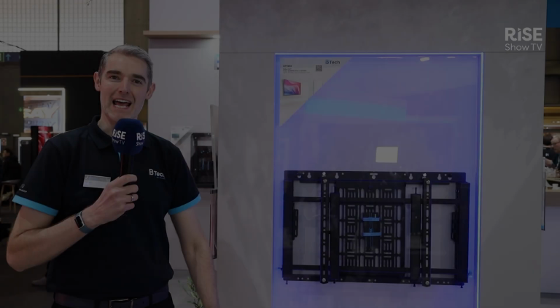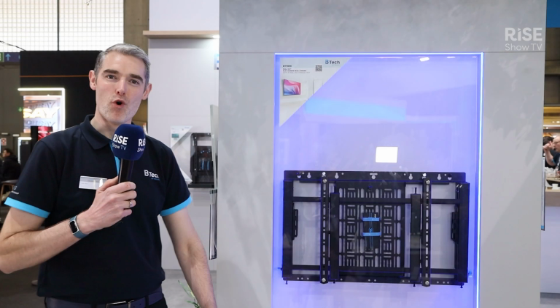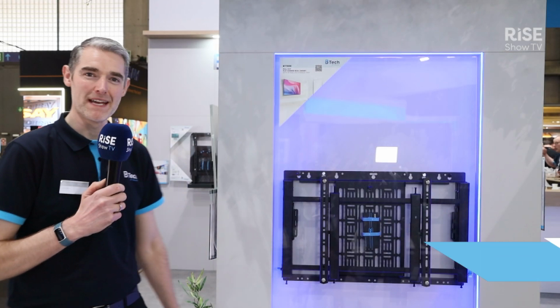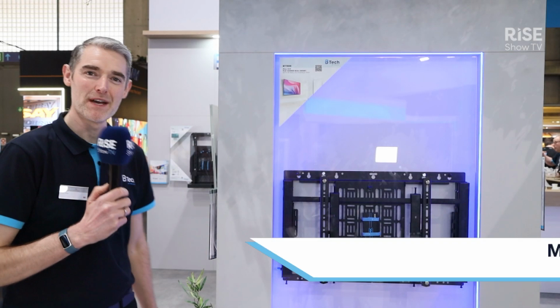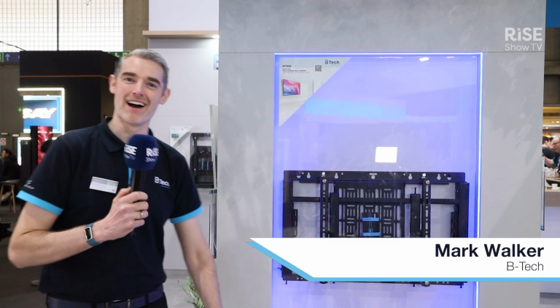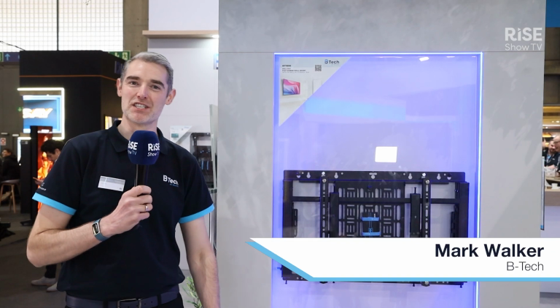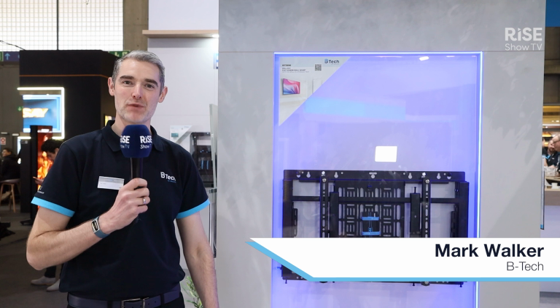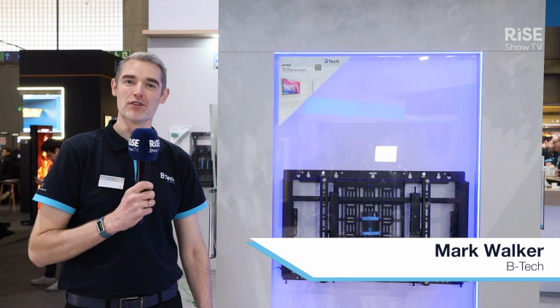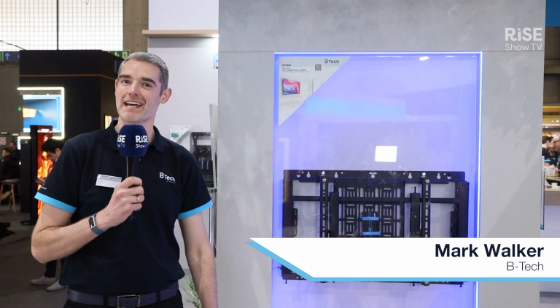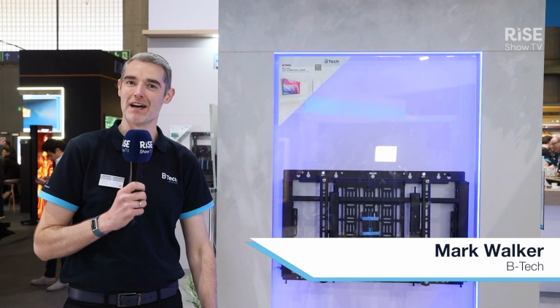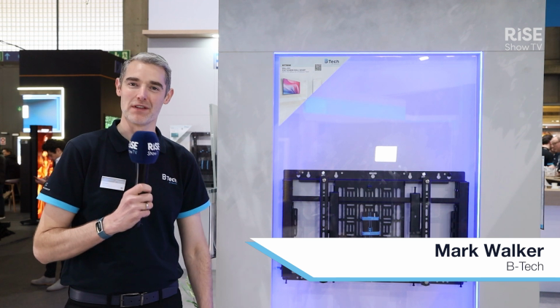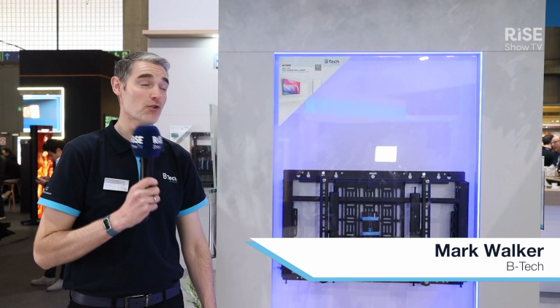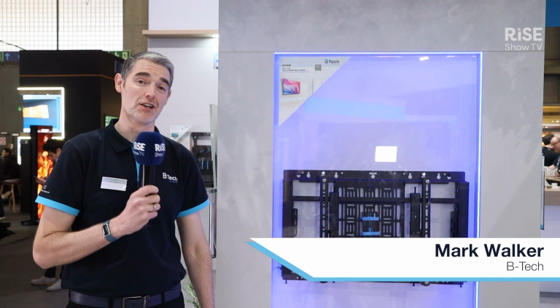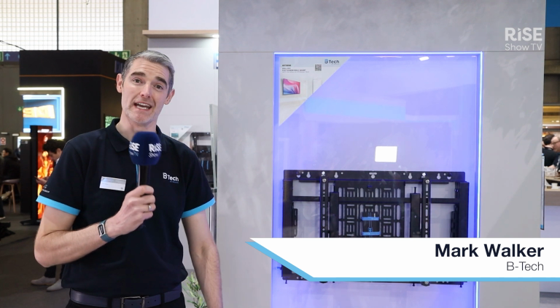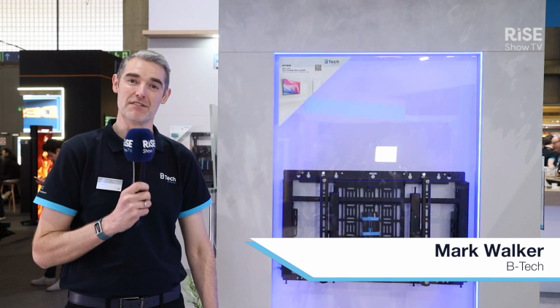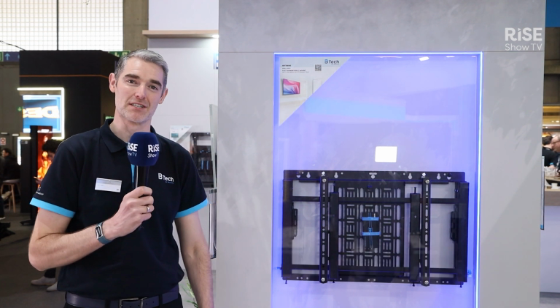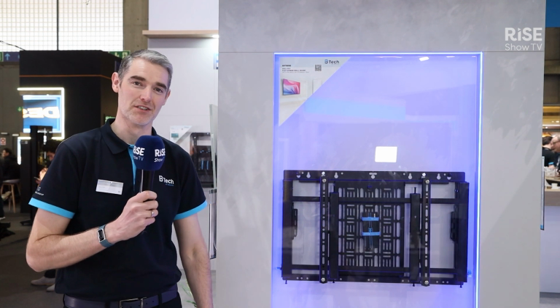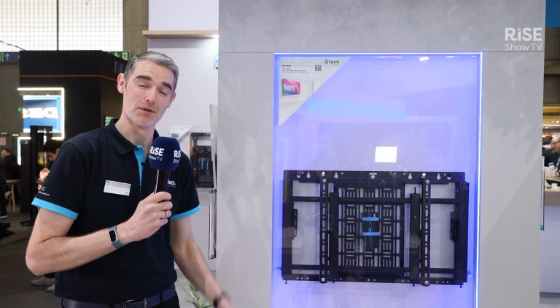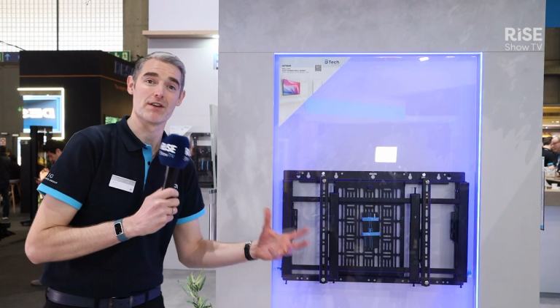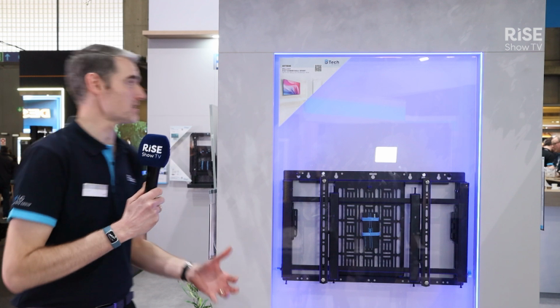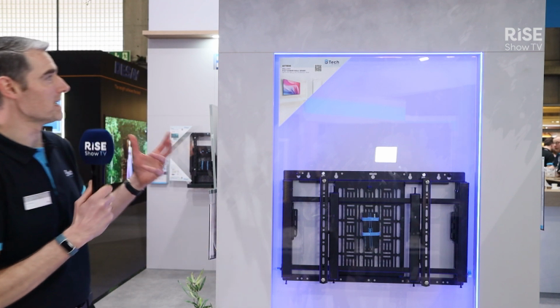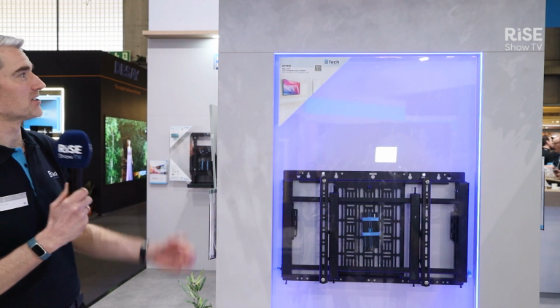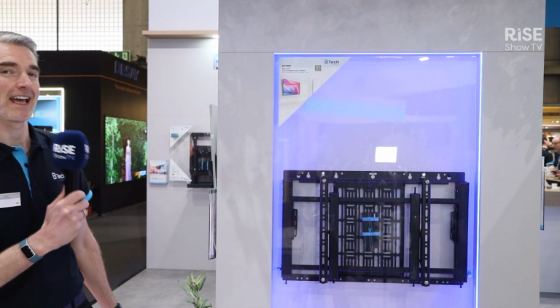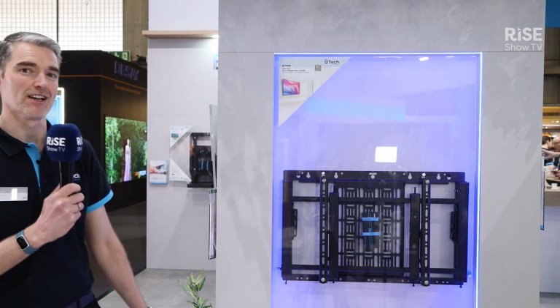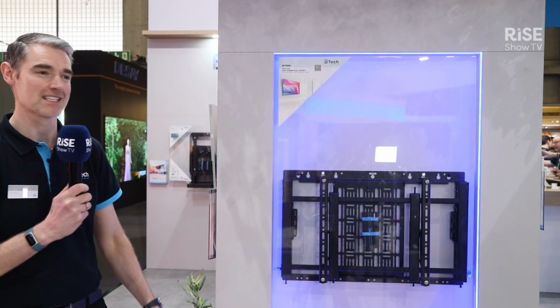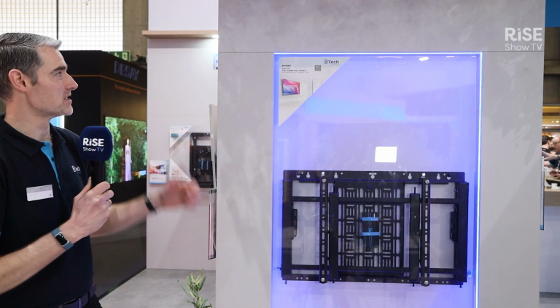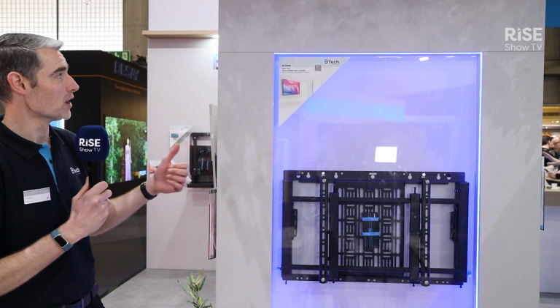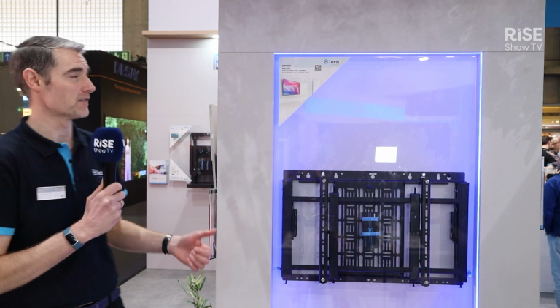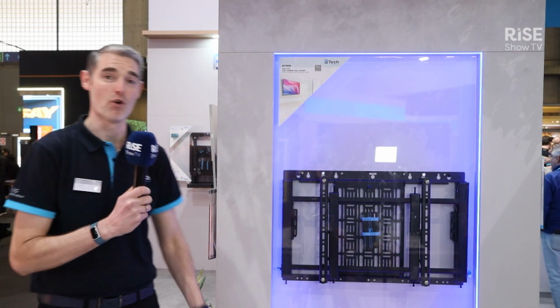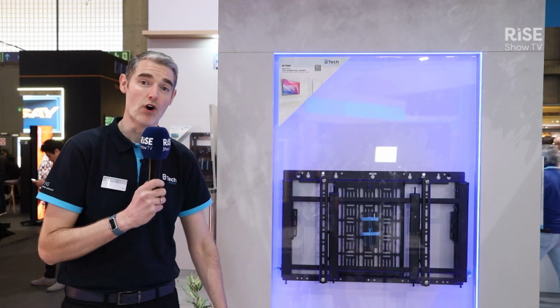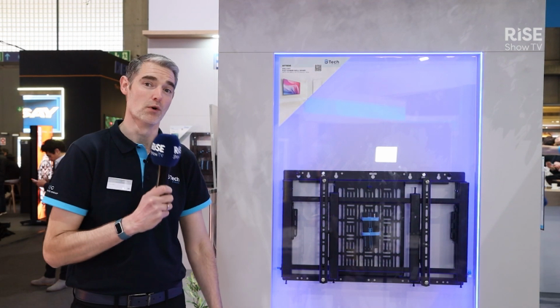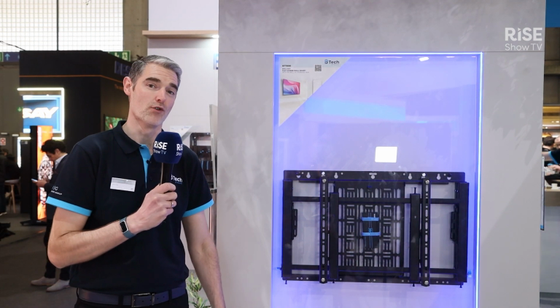Hello, I'm Mark Walker from BTEC. We're here at ISC 2025 on the BTEC AV Mounts booth, launching lots of new innovative mounting solutions. What I'm going to show you here is our BT-7896 — this is a pull-out flat screw wall mount with onboard storage.